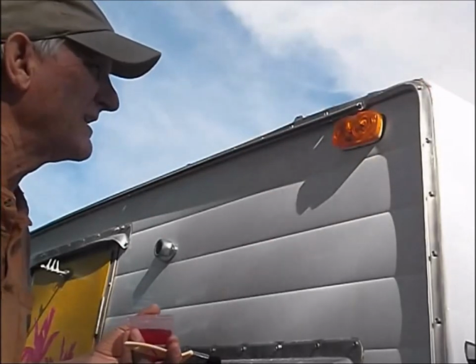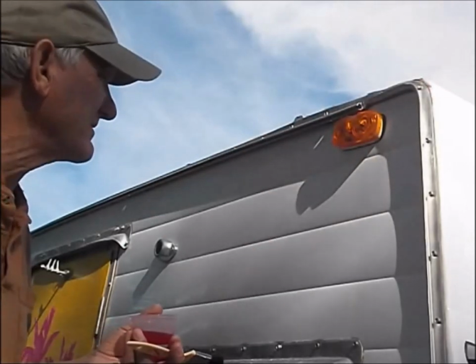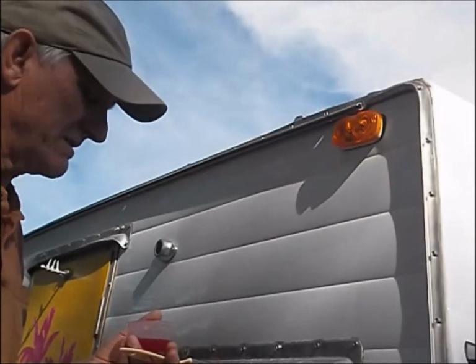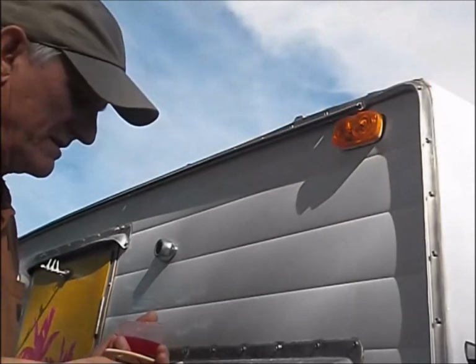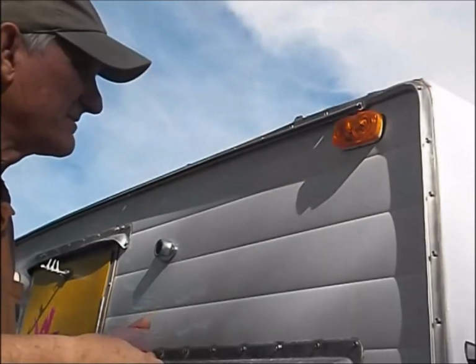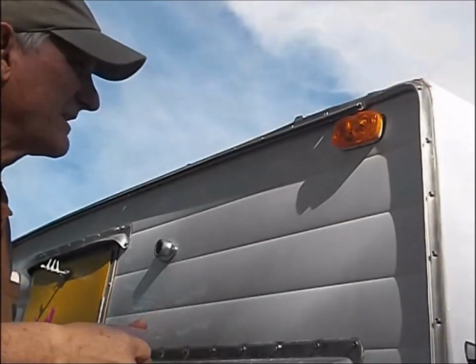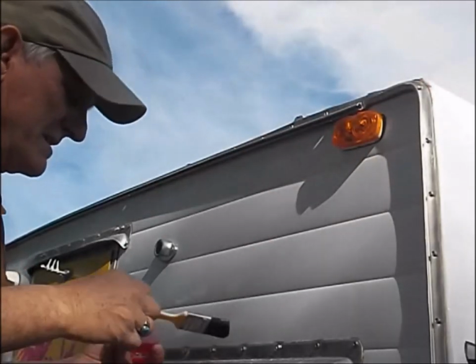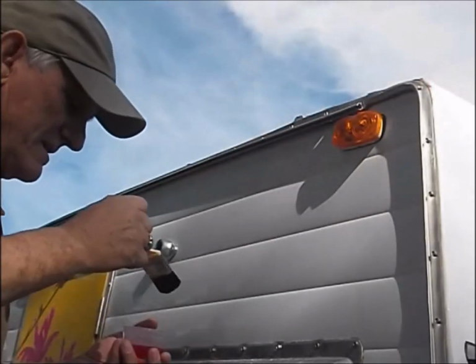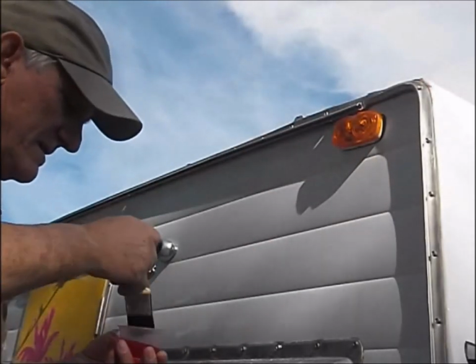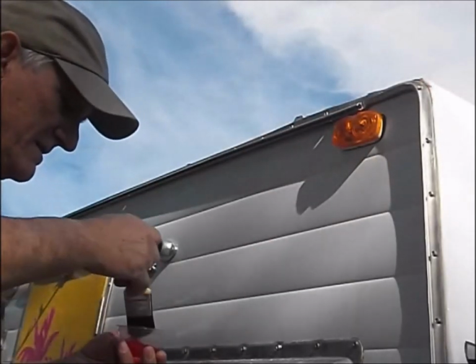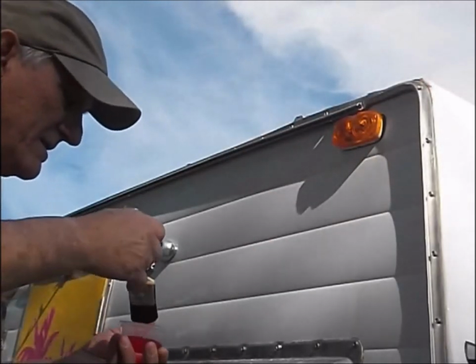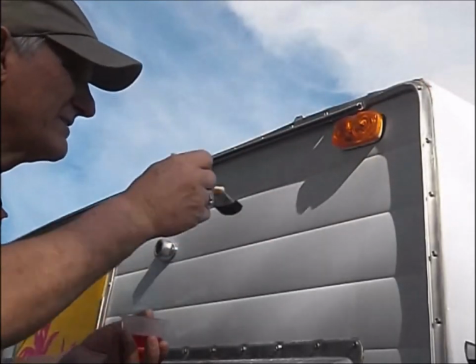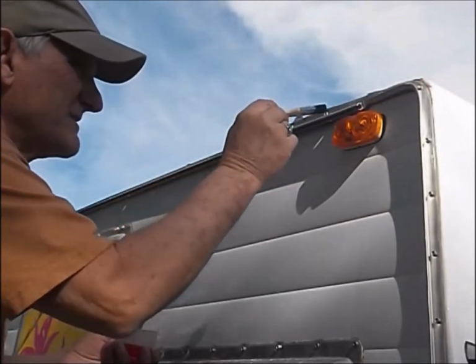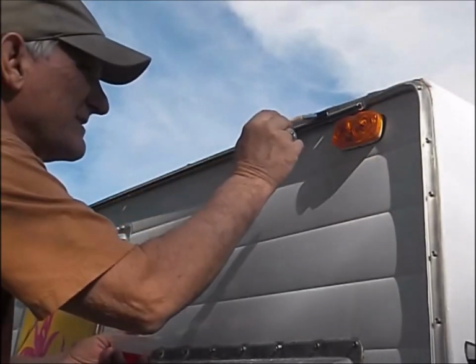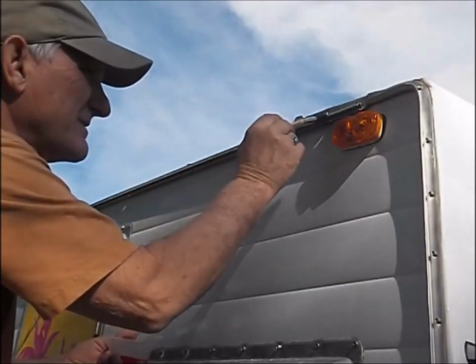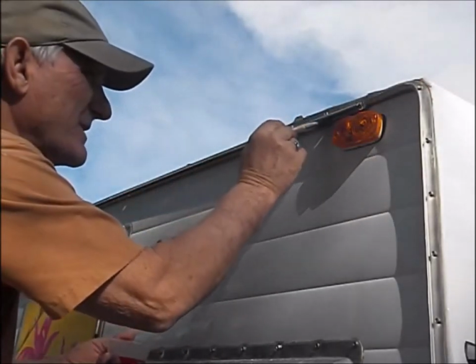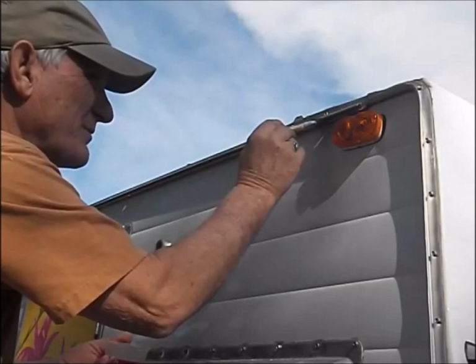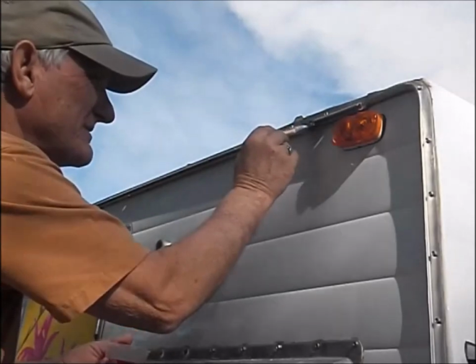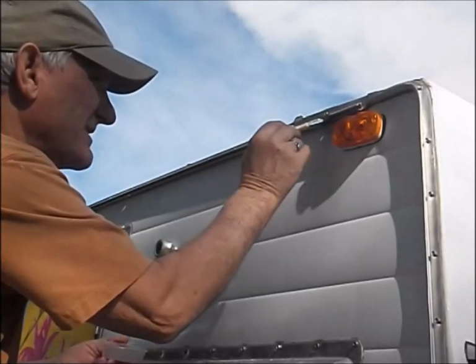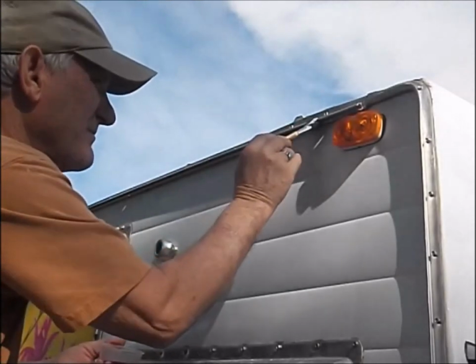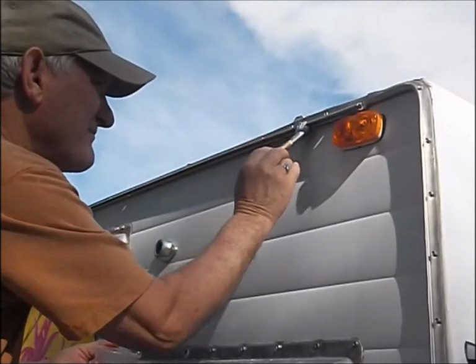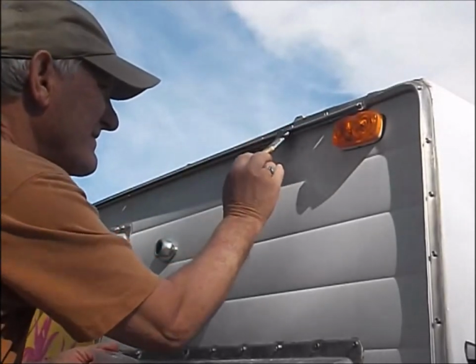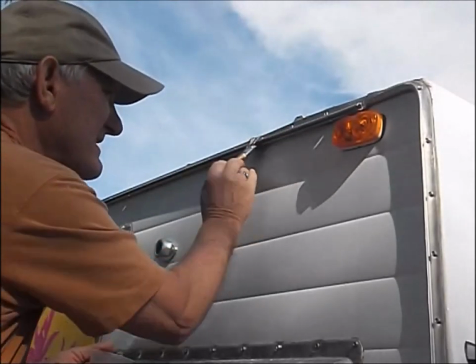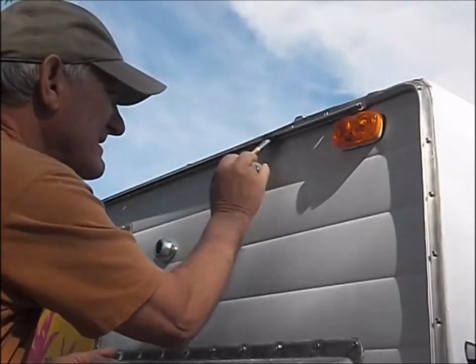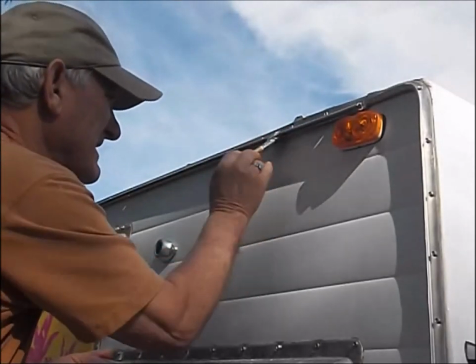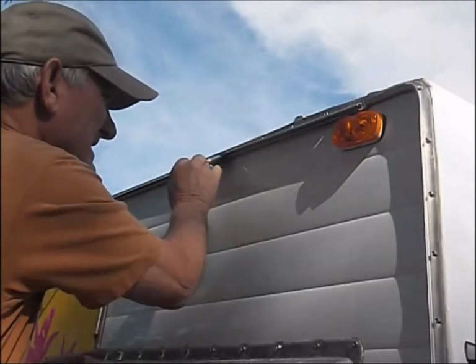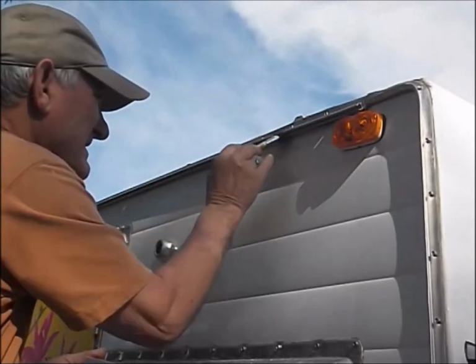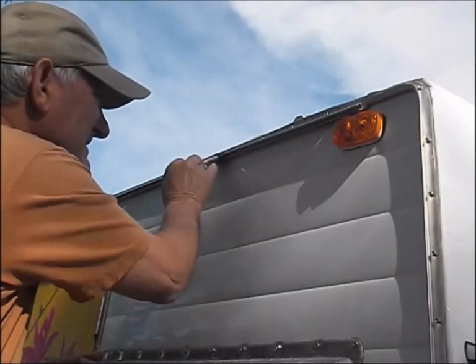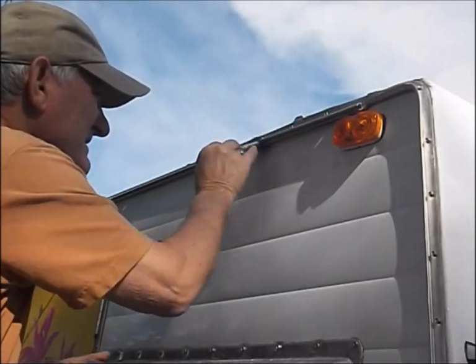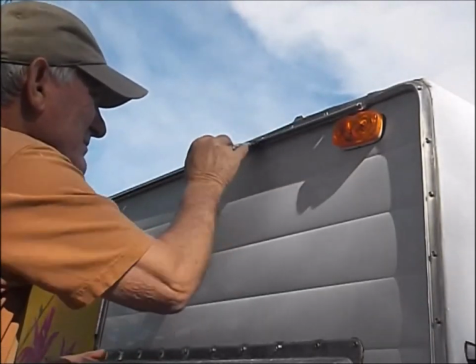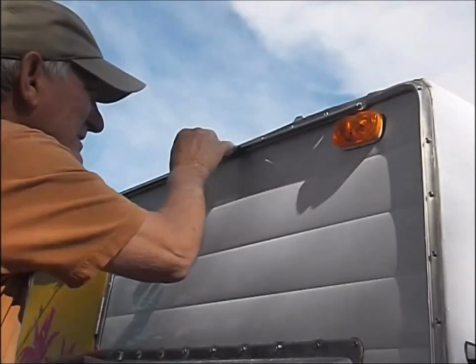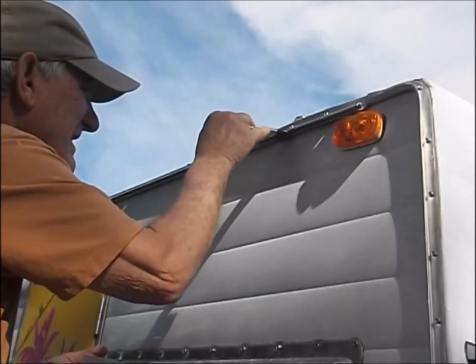Just go down the length of the track. Using this stuff makes it a pretty easy job, so it's nice and smooth in there.